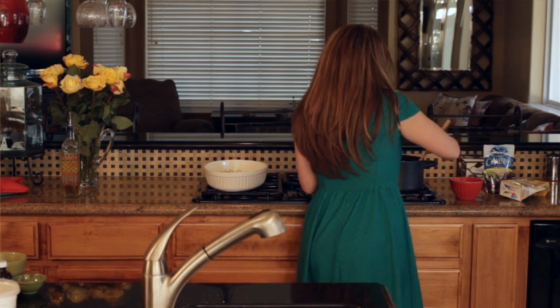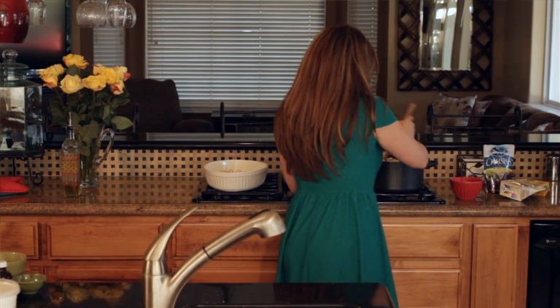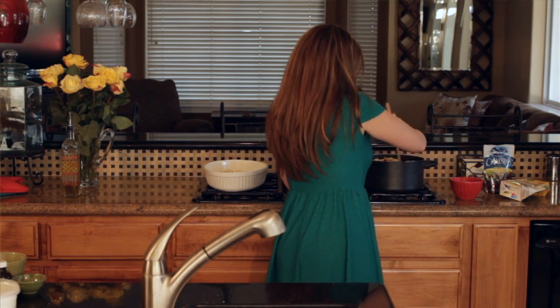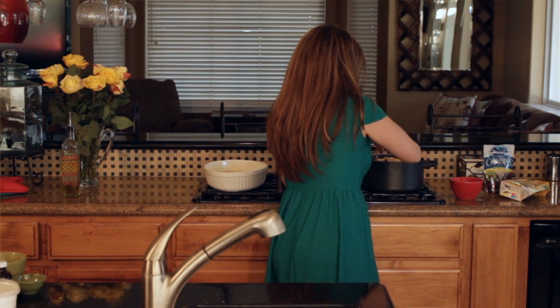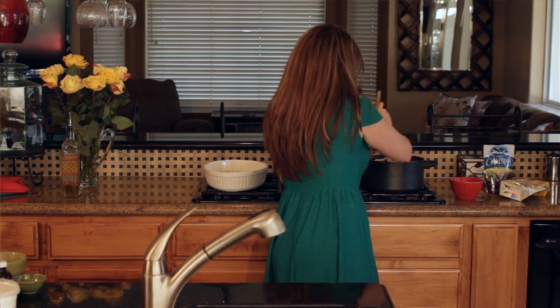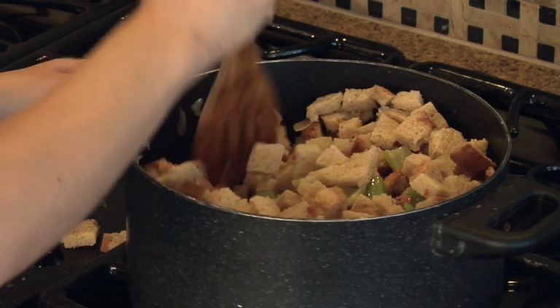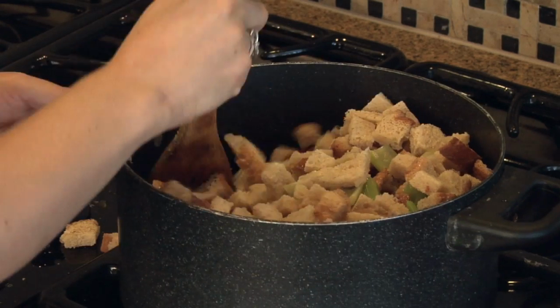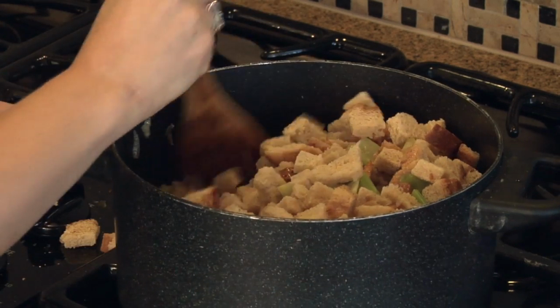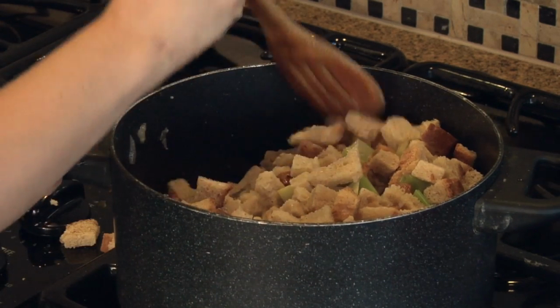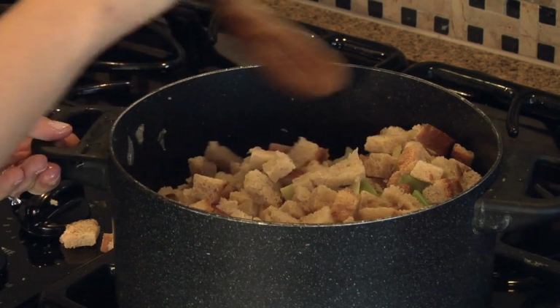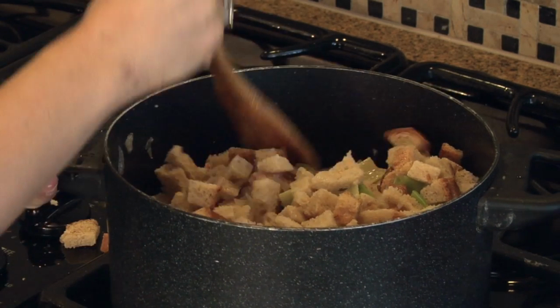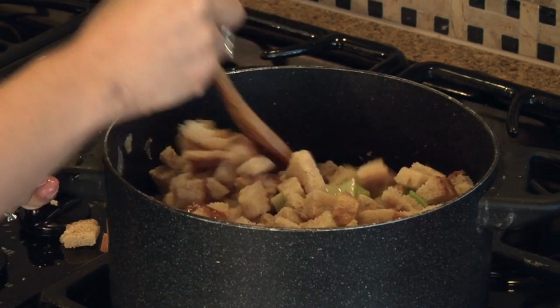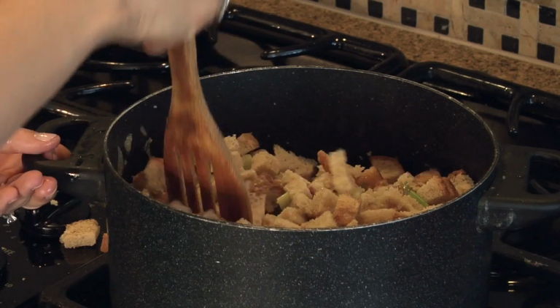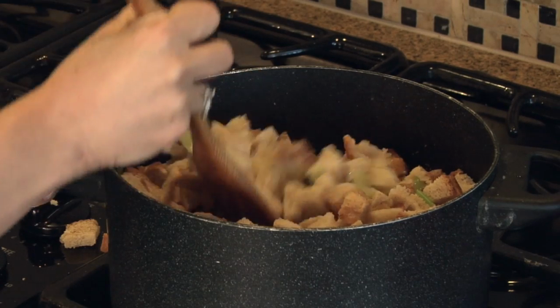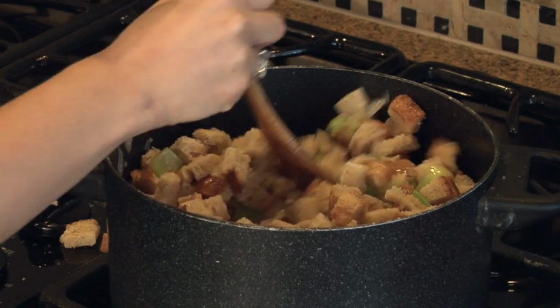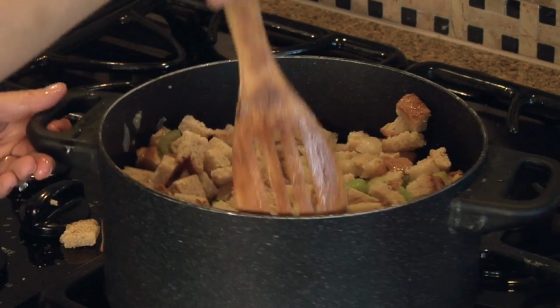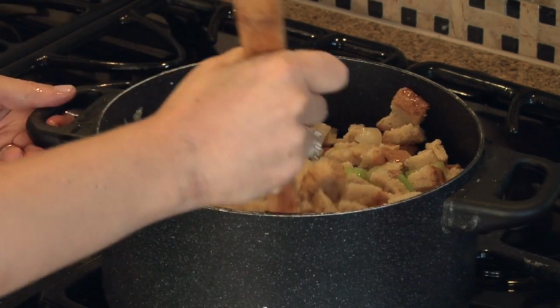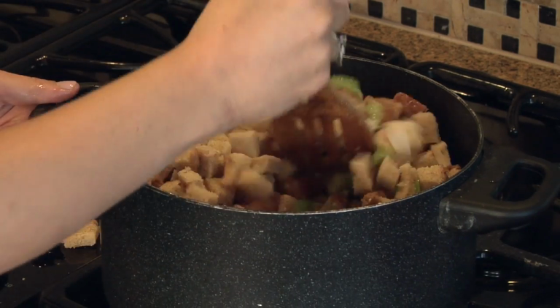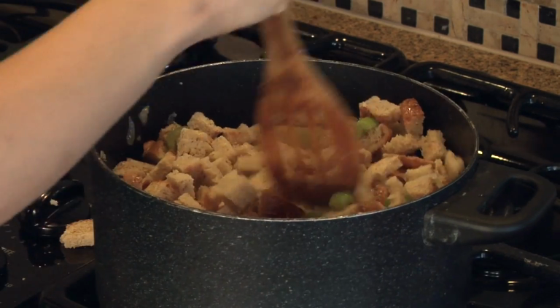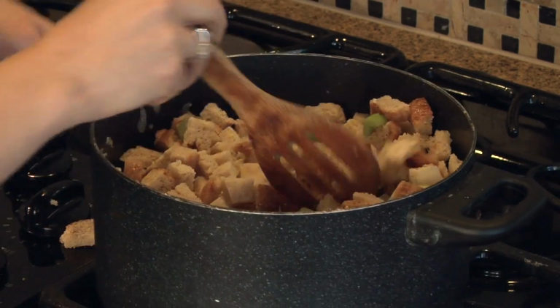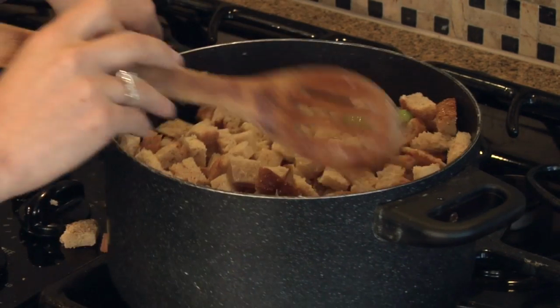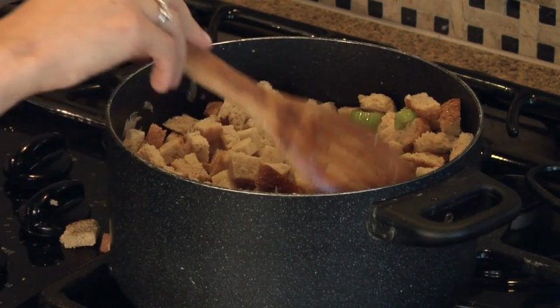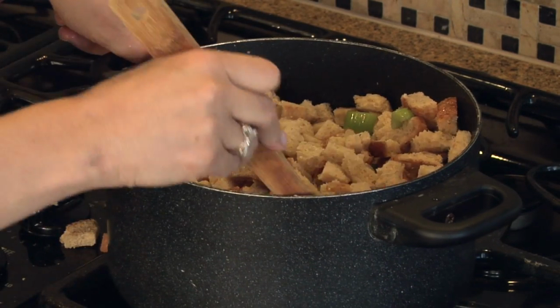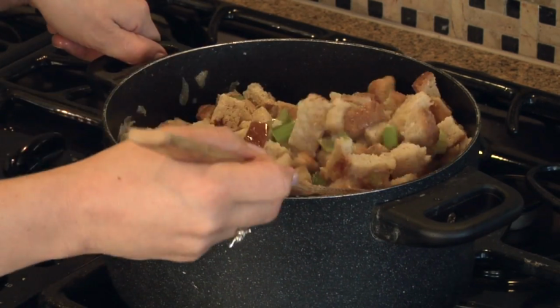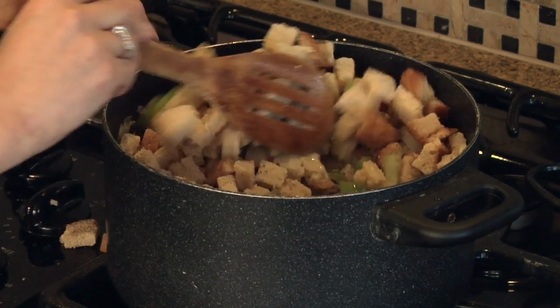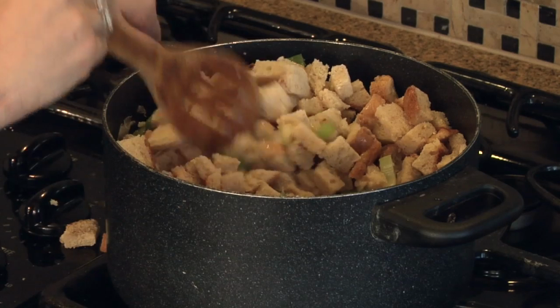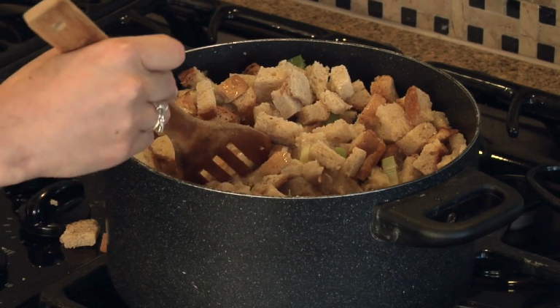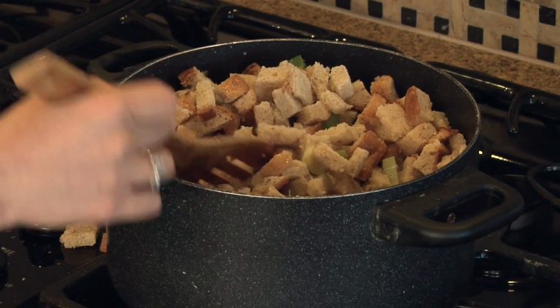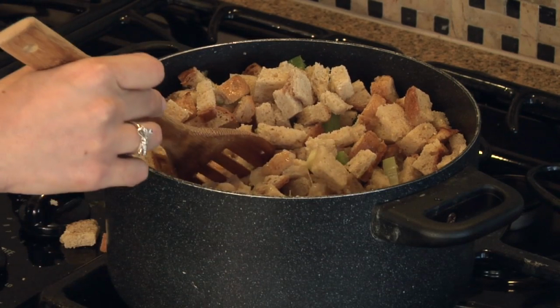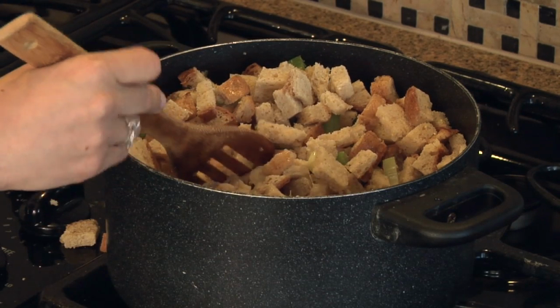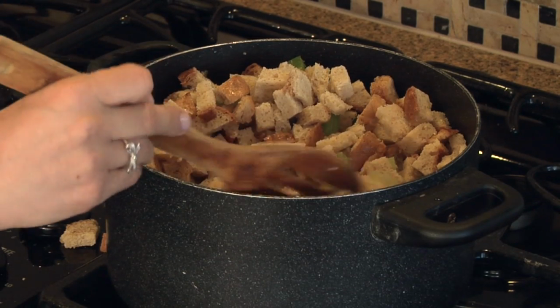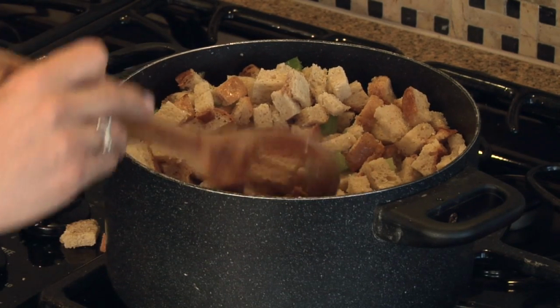It's starting to soak up nicely. I'm going to put it all back inside of the pan, and then all of the extra sauce at the bottom I'm going to drizzle all over the top.